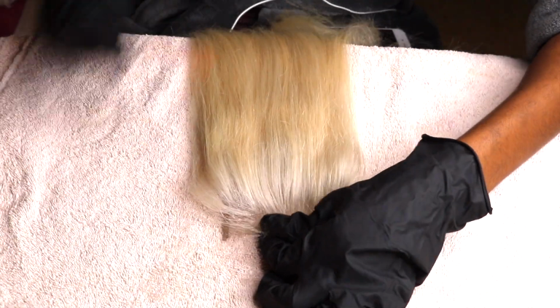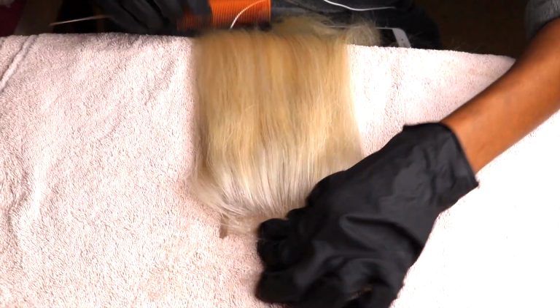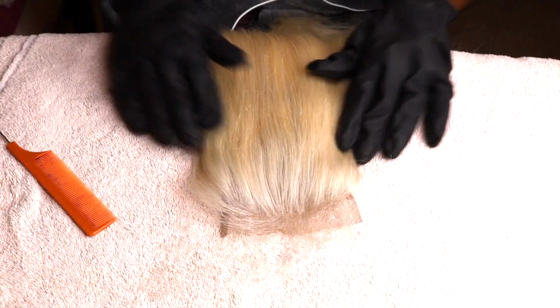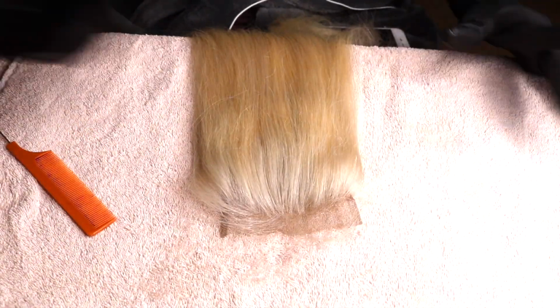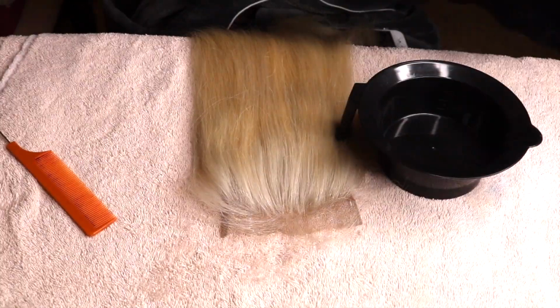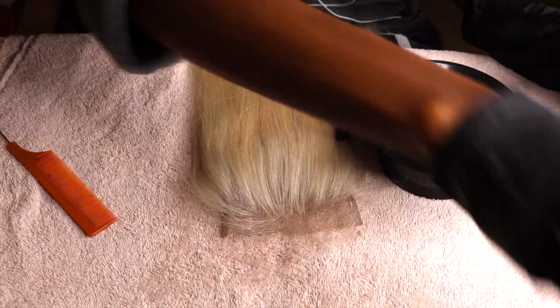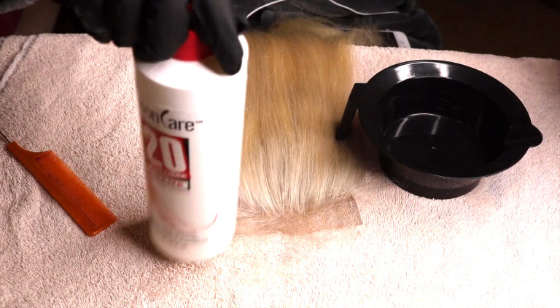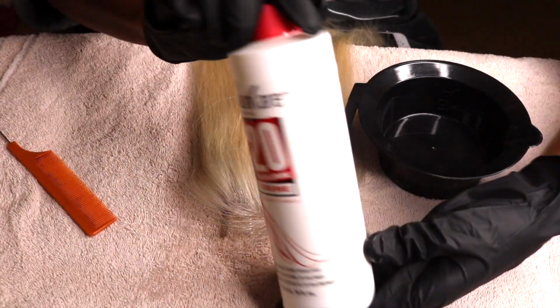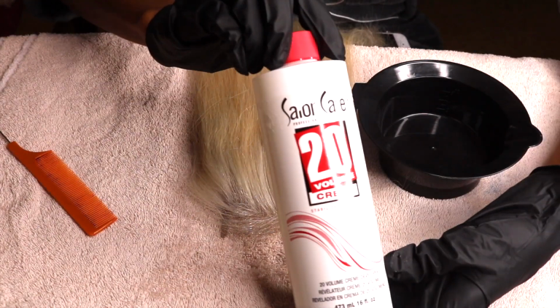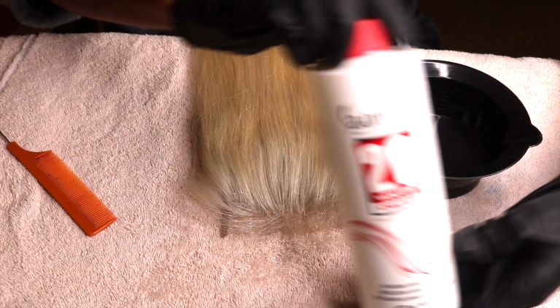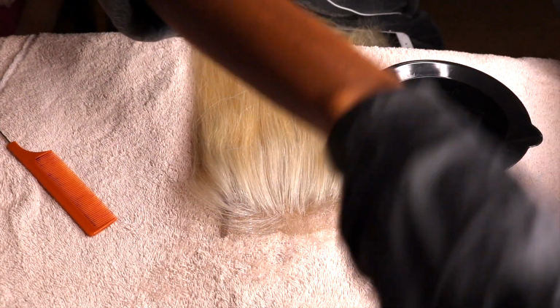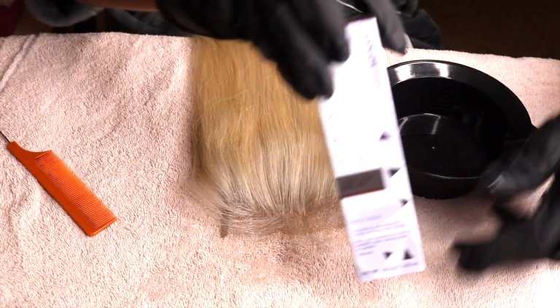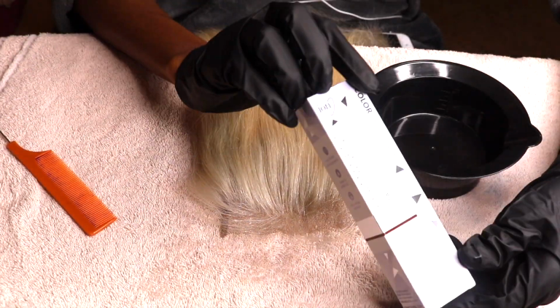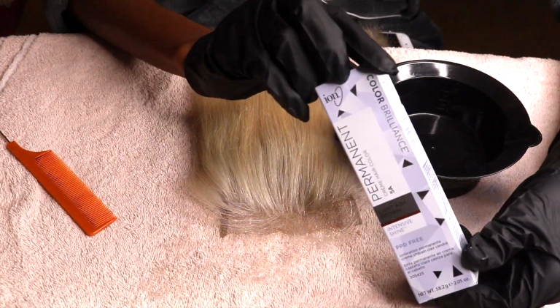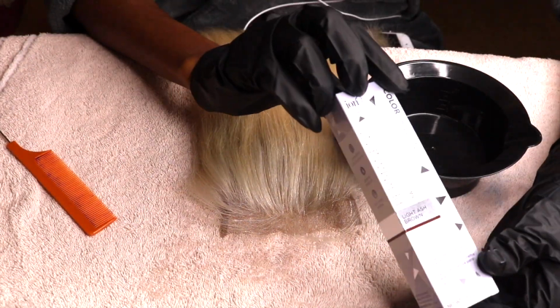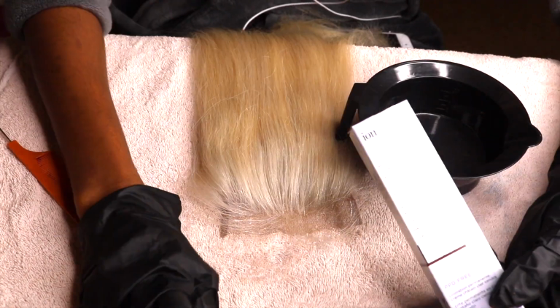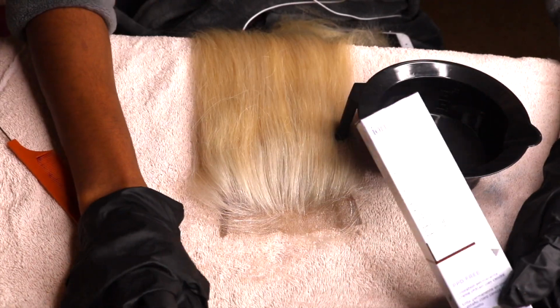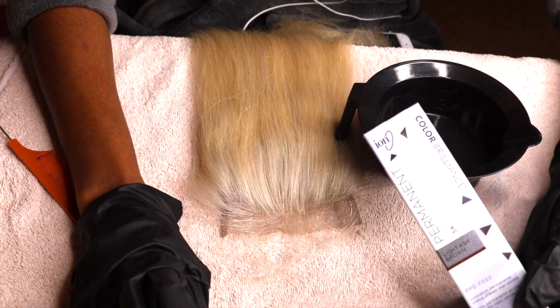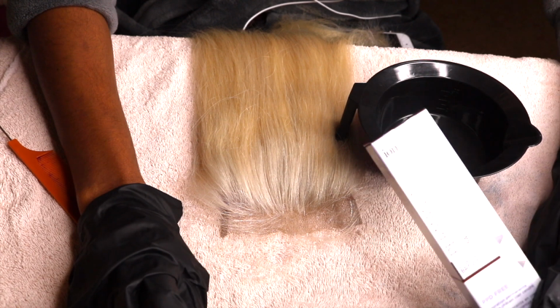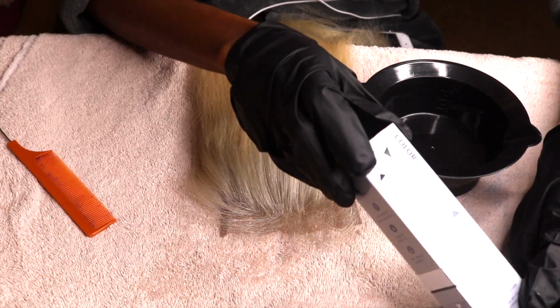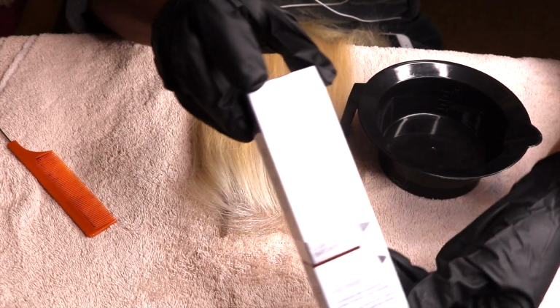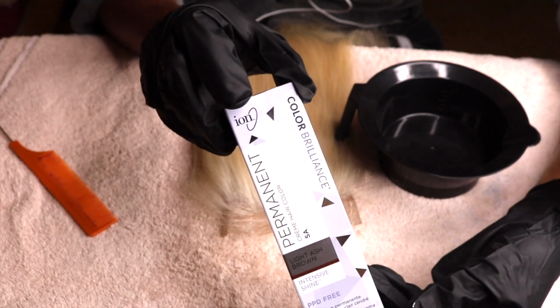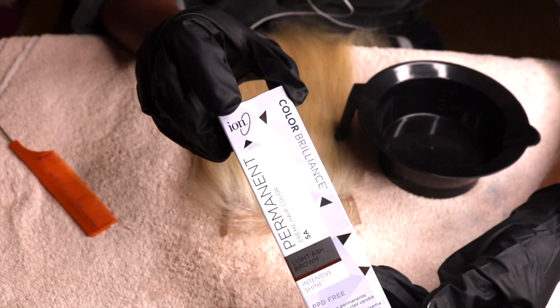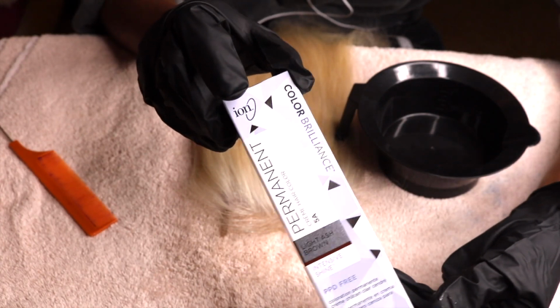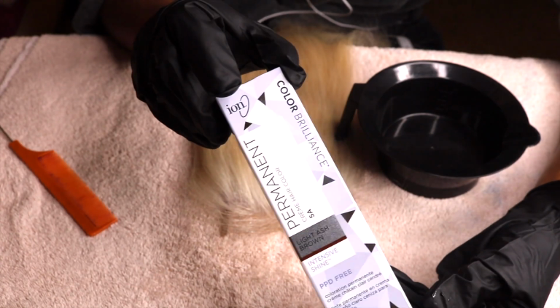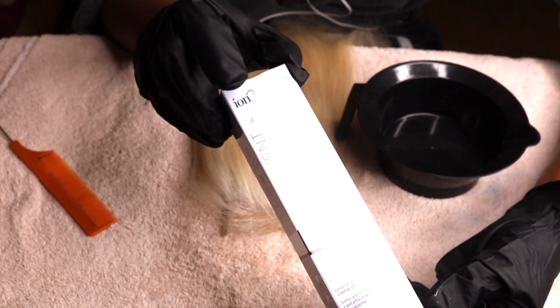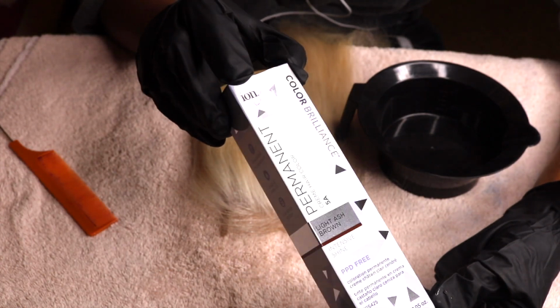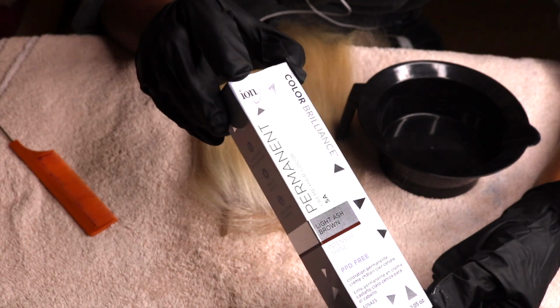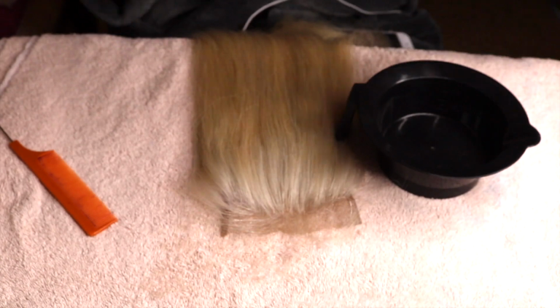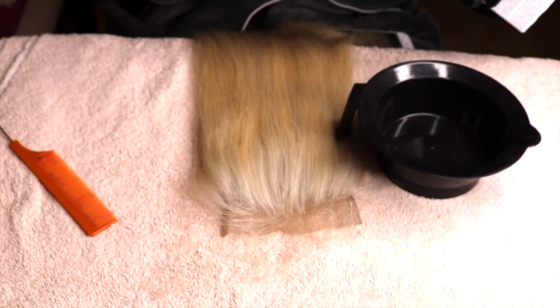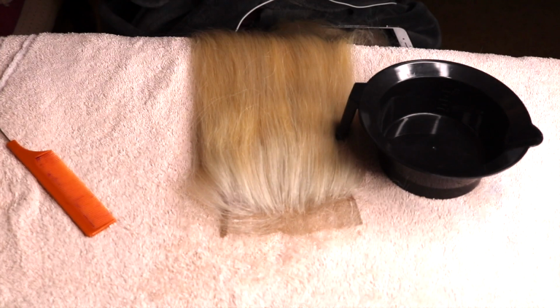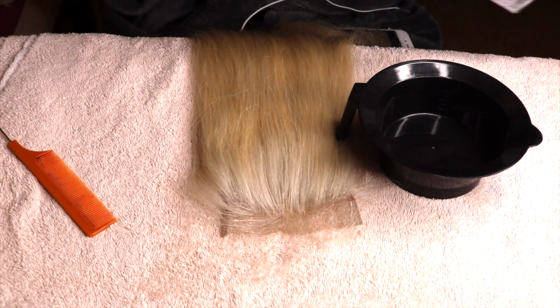I want my roots to be a bit darker, so I'm using the Ion Permanent Light Ash Brown and the Salon Care Cream Developer. As always, I'll be putting everything I use in the description box.